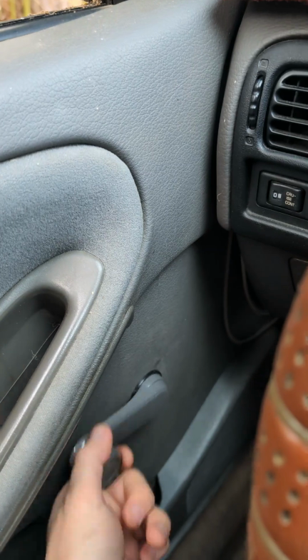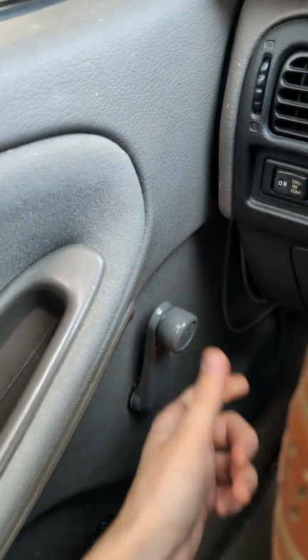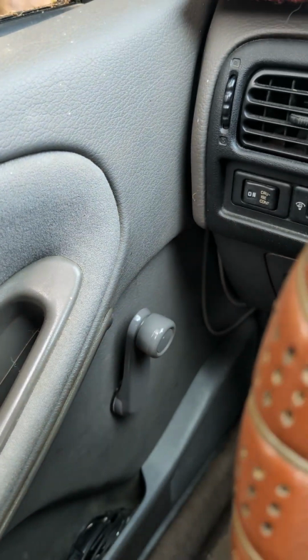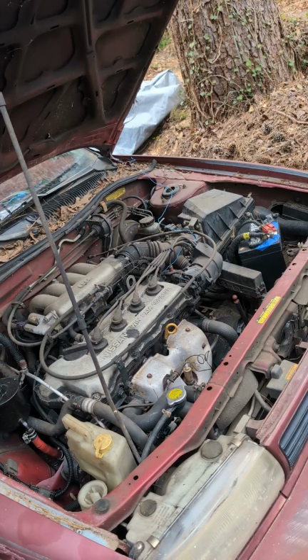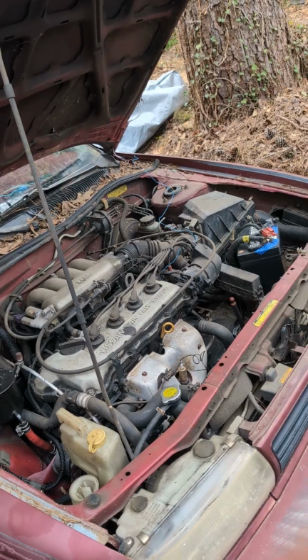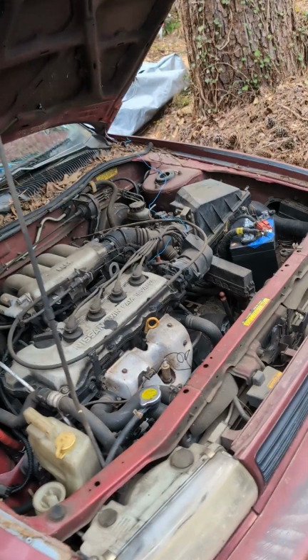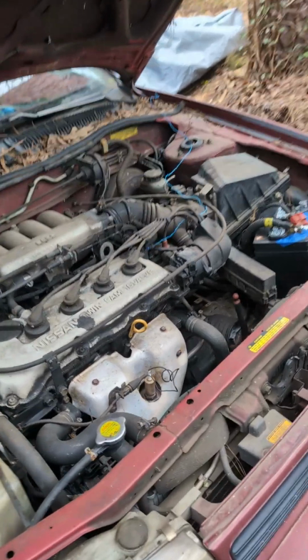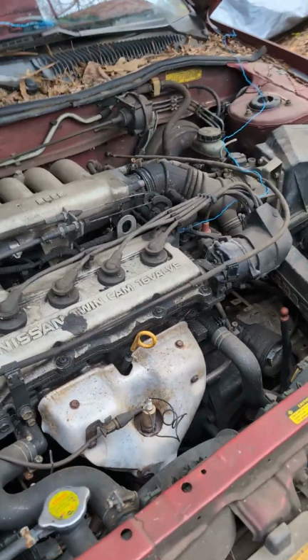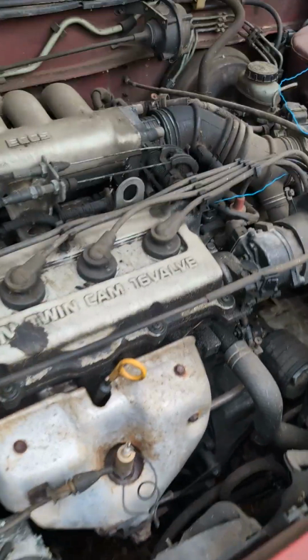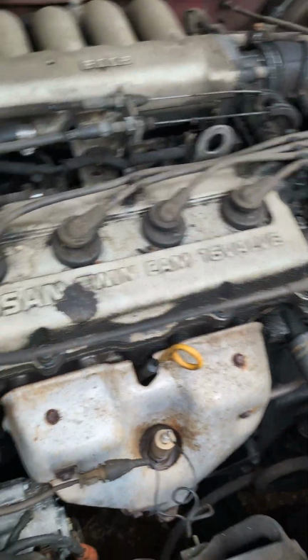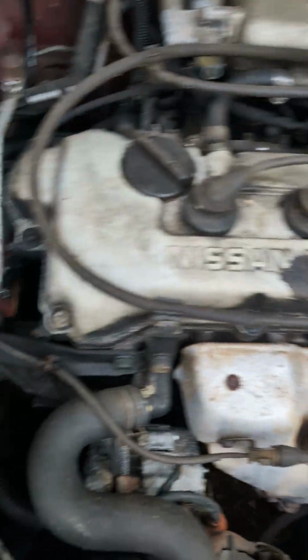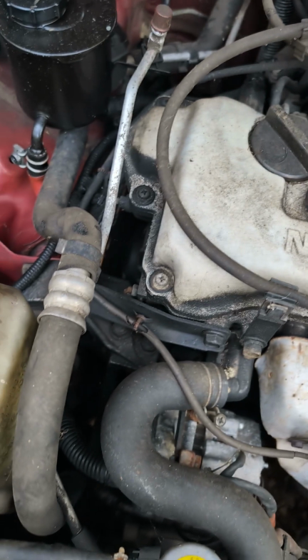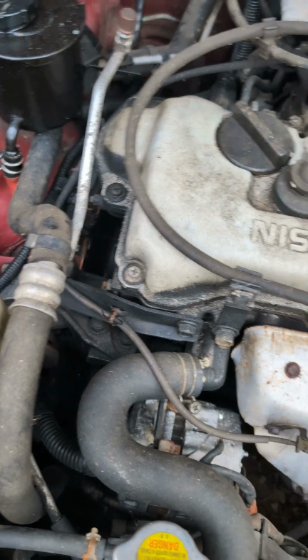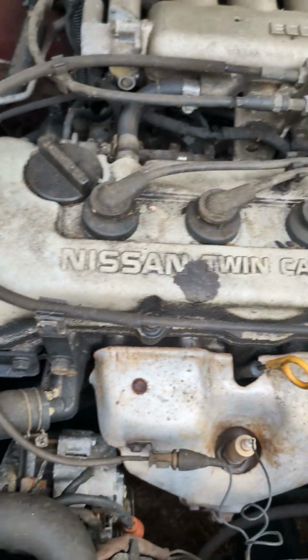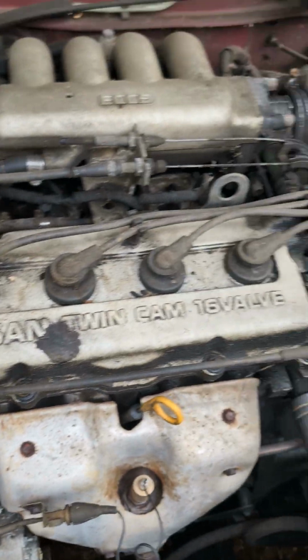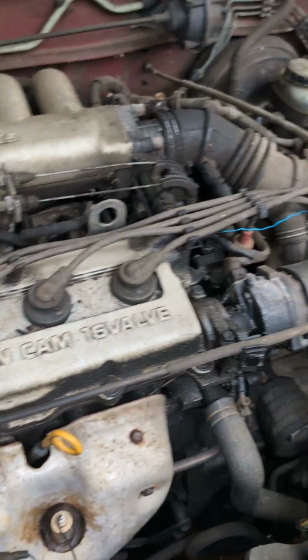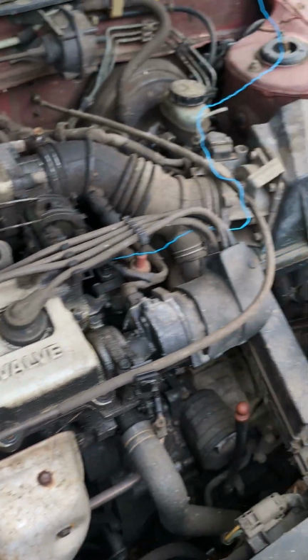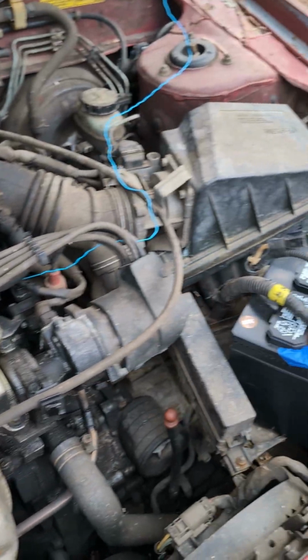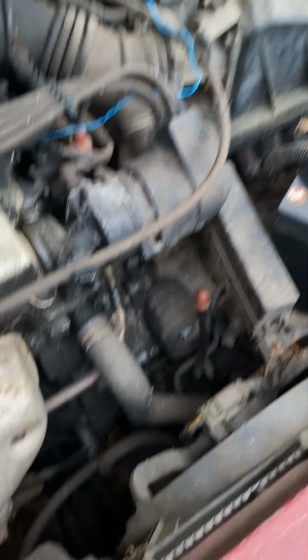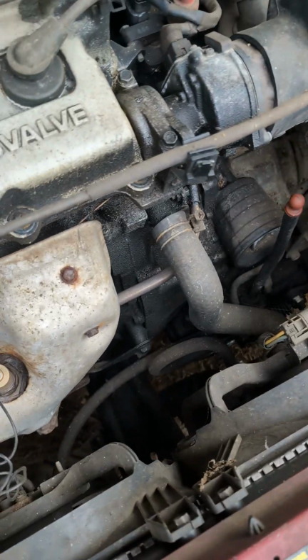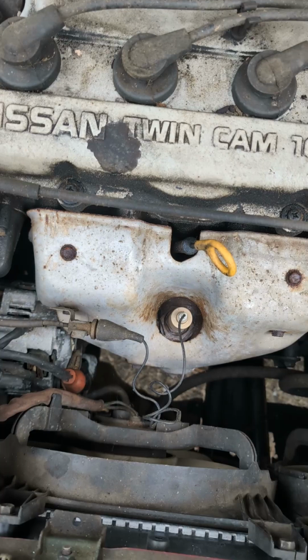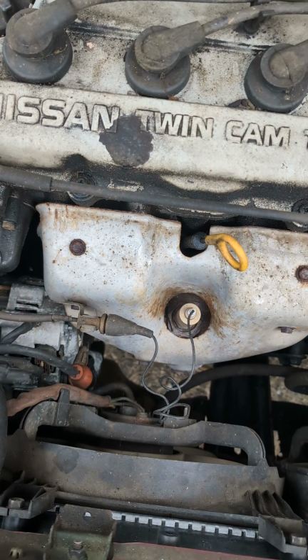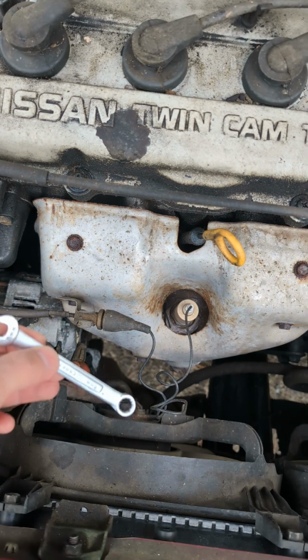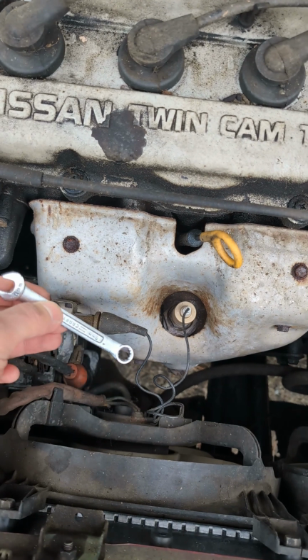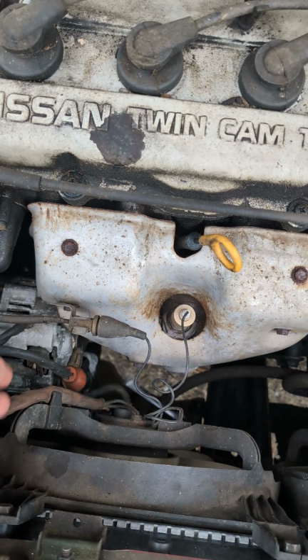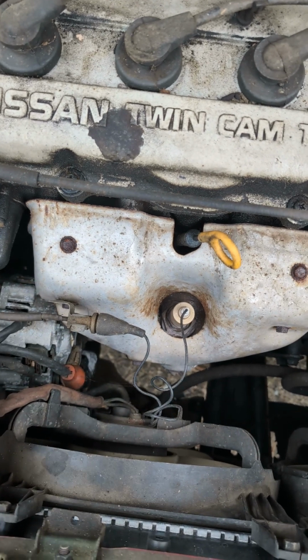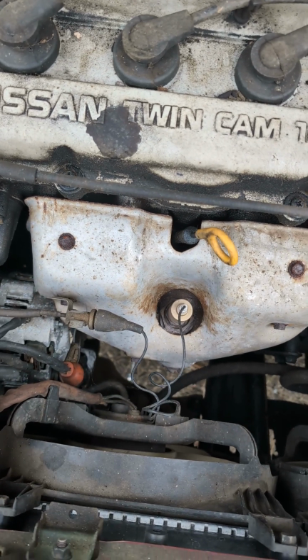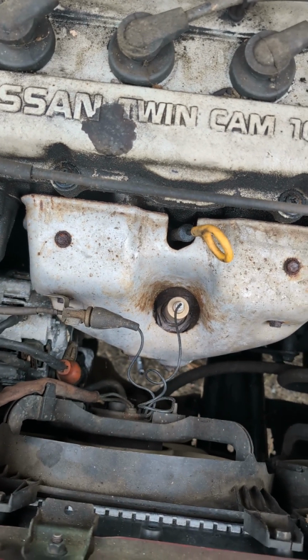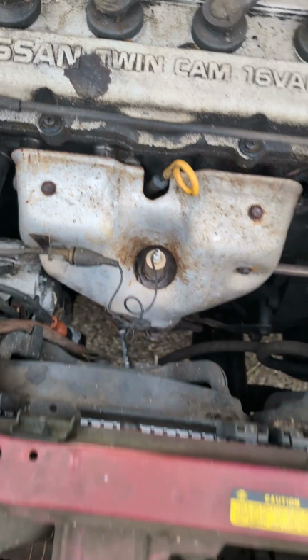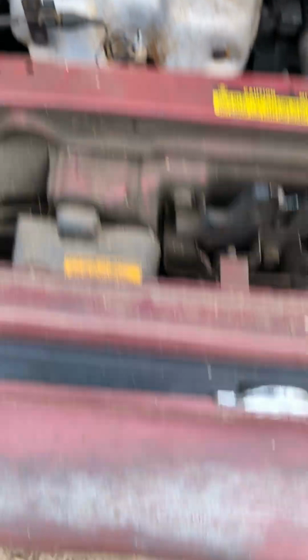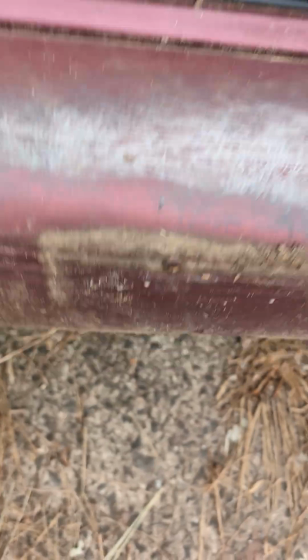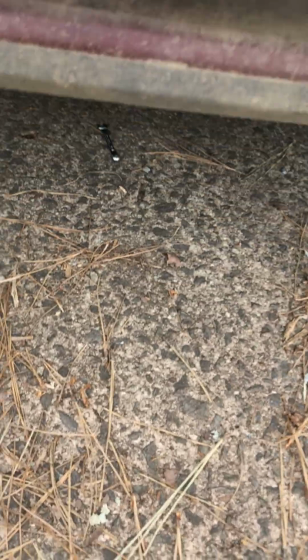I sort of like cars of this vintage, because the engine compartments are a little less full than modern cars. Even with this amazing twin-cam four-cylinder engine stuffed in here, you can still see clean through to the ground, which is really handy if you happen to drop a wrench into the engine compartment, because it'll just fall straight through.